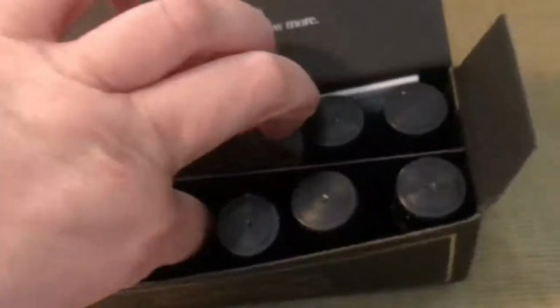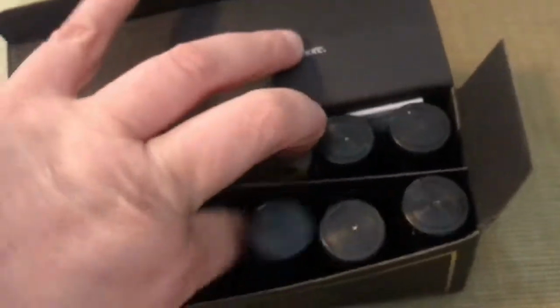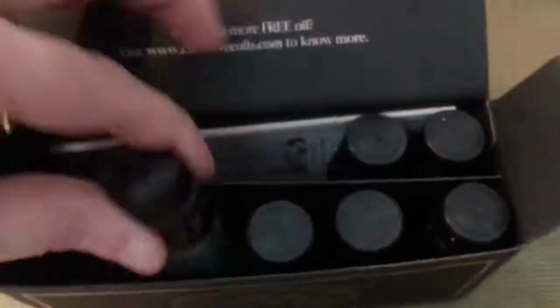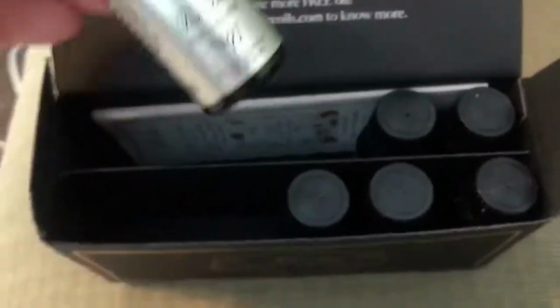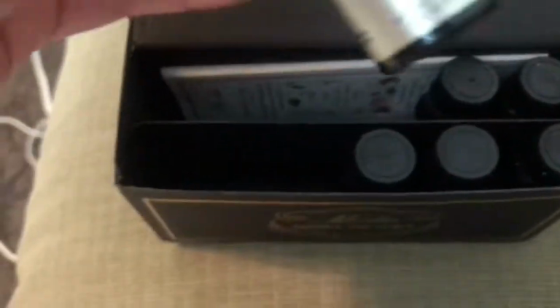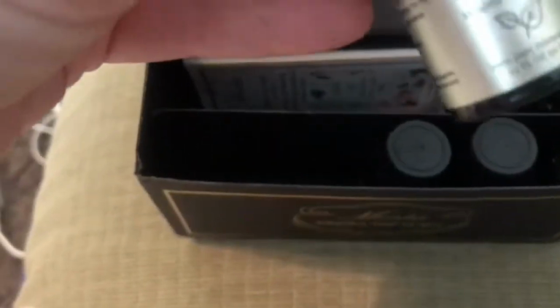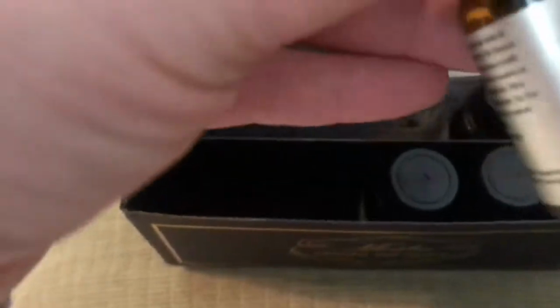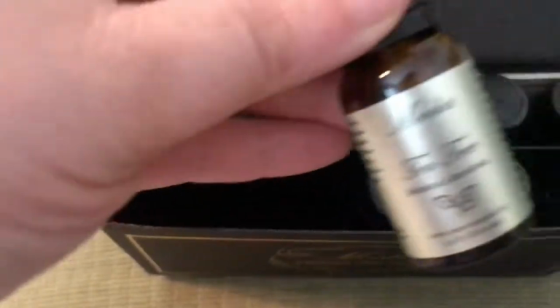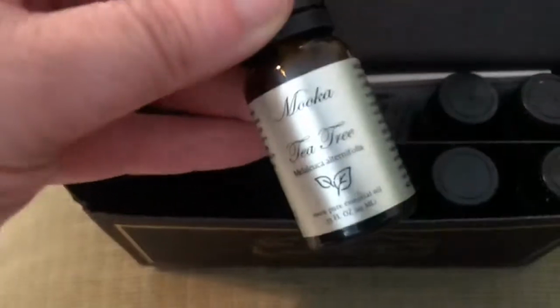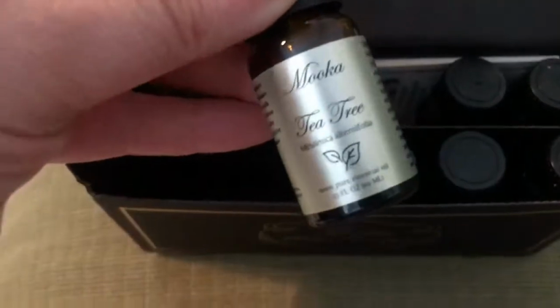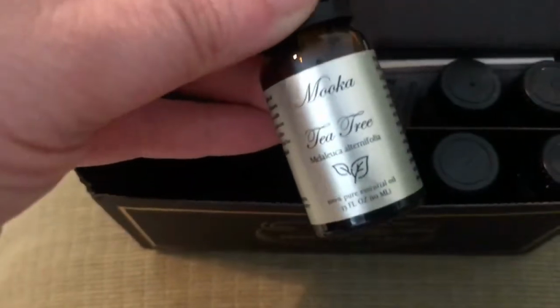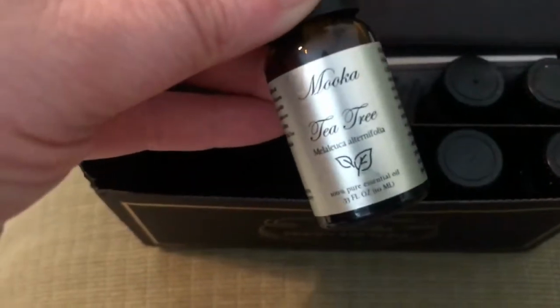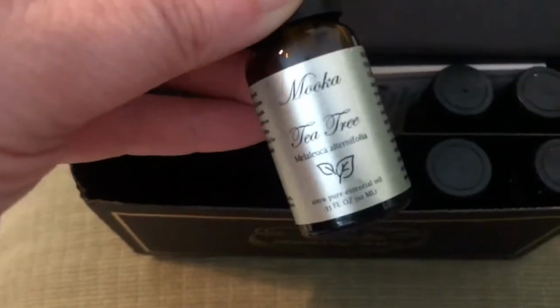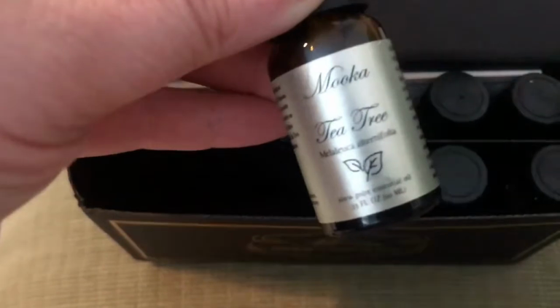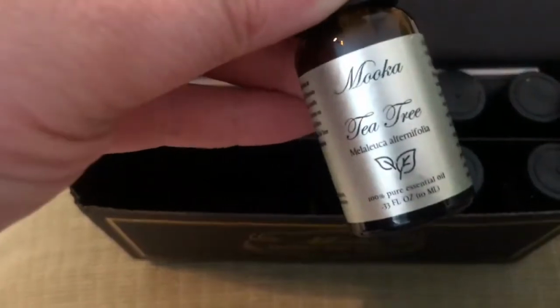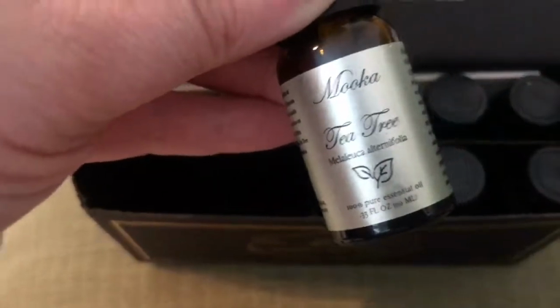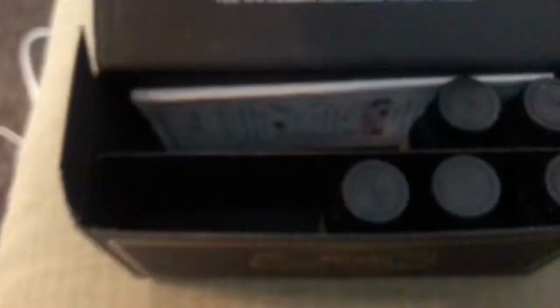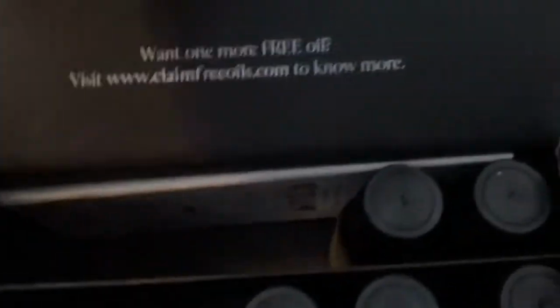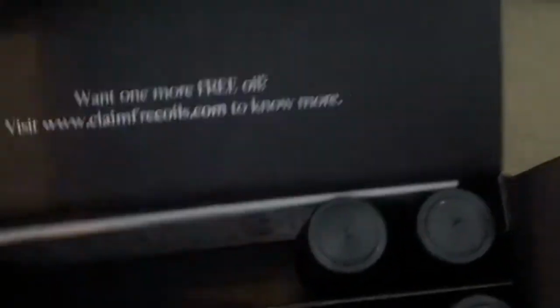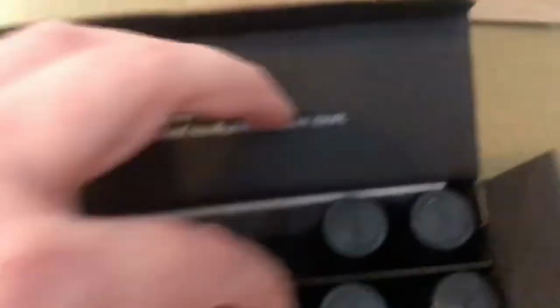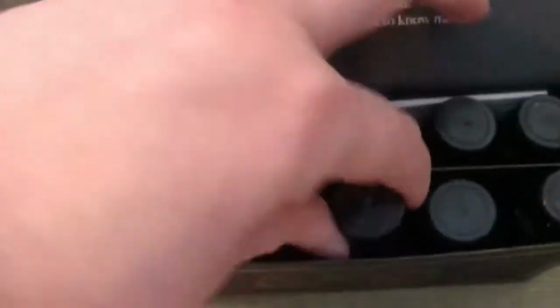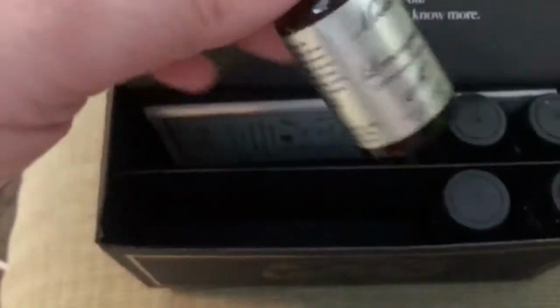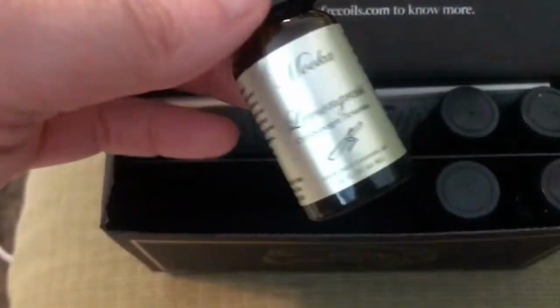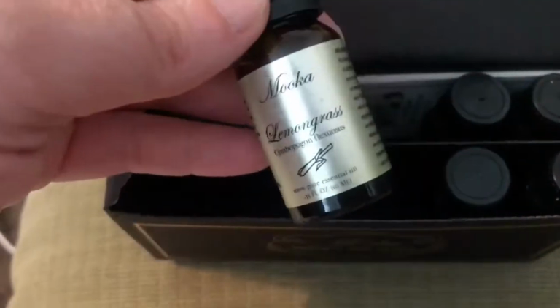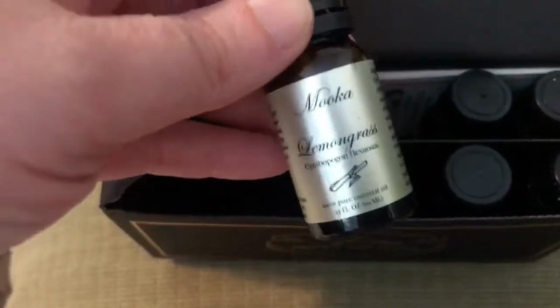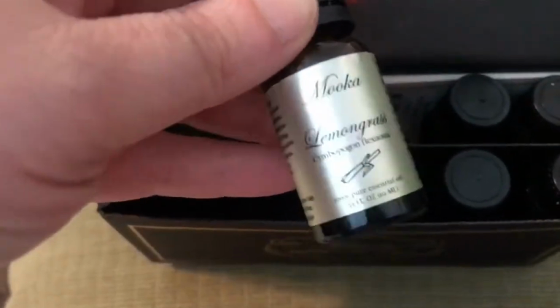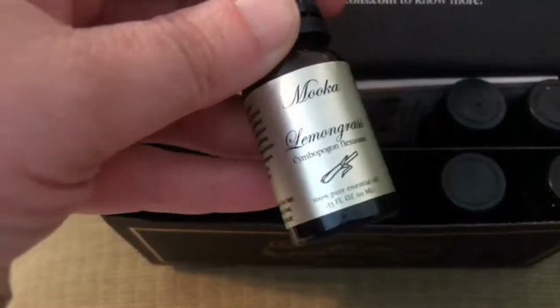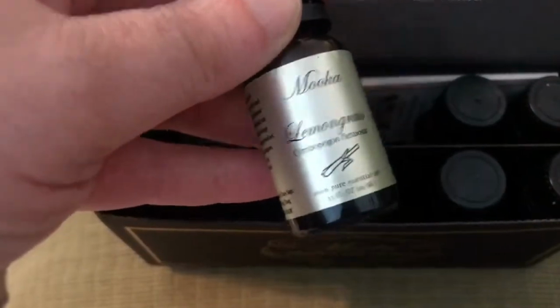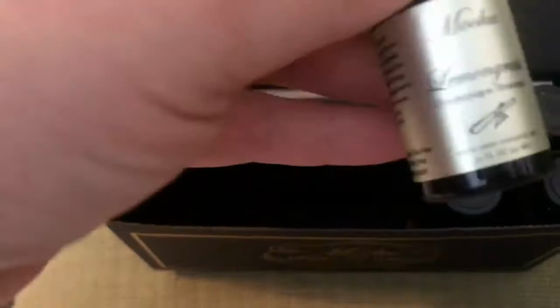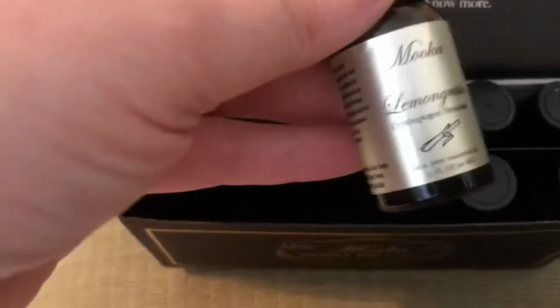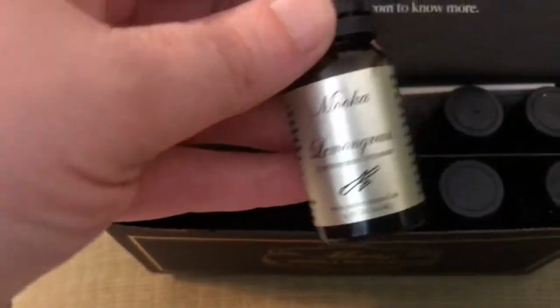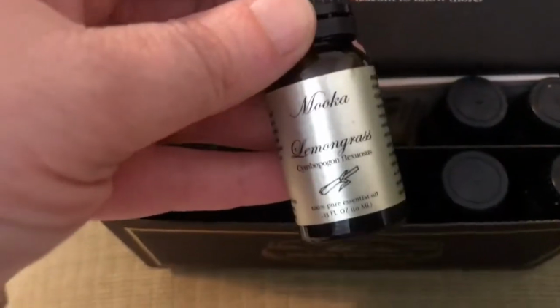Tea tree oil — lots of benefits. I think everybody knows about tea tree oil, lots of benefits on that. We love tea tree oil shampoo — we're adding a little tea tree to it.